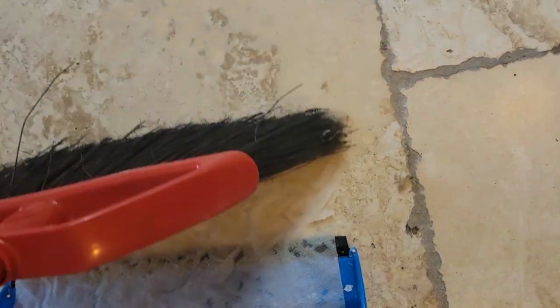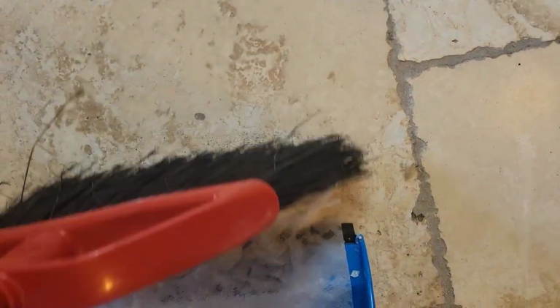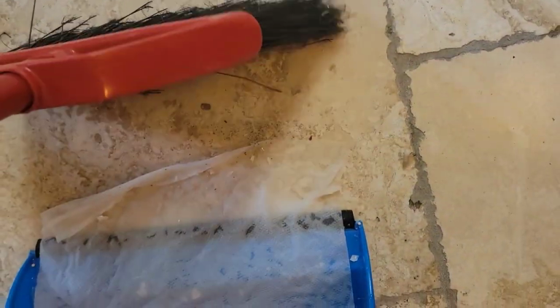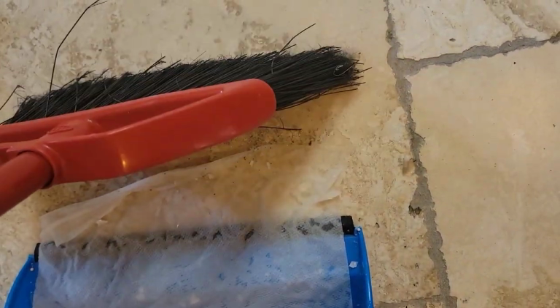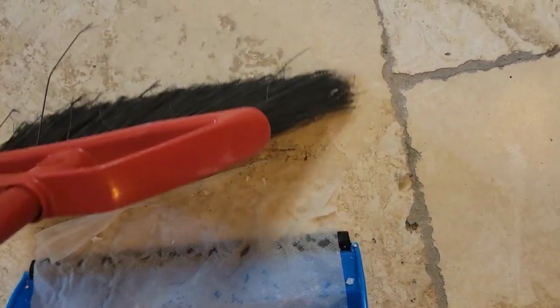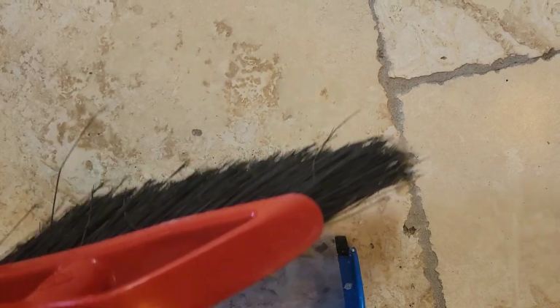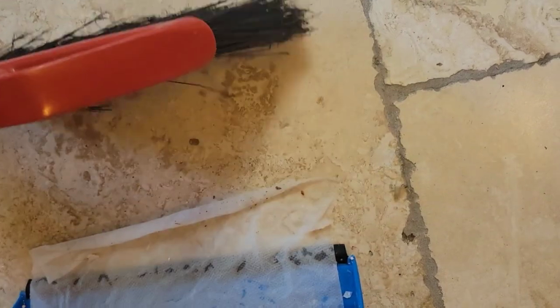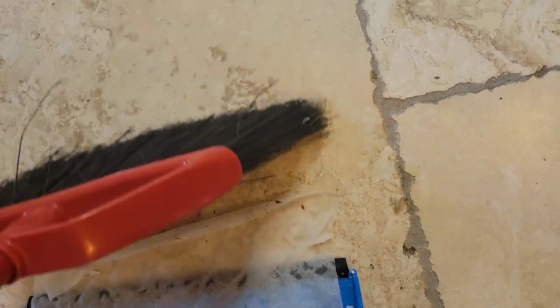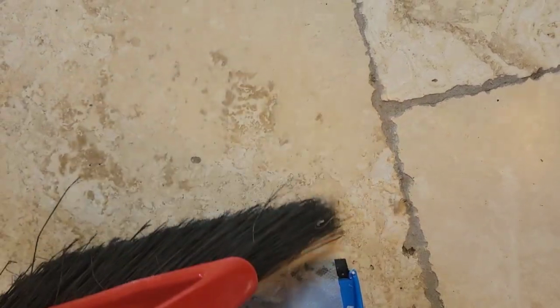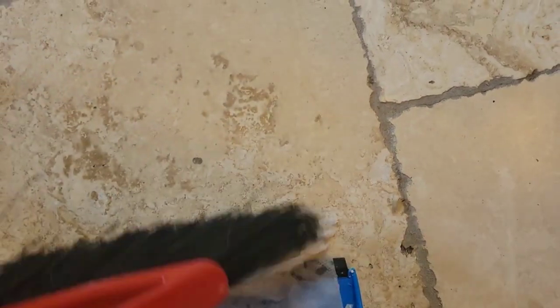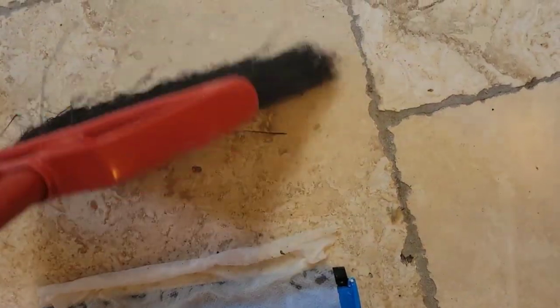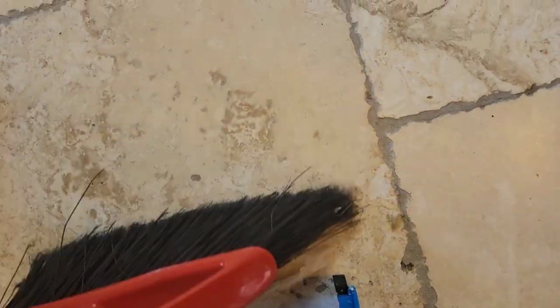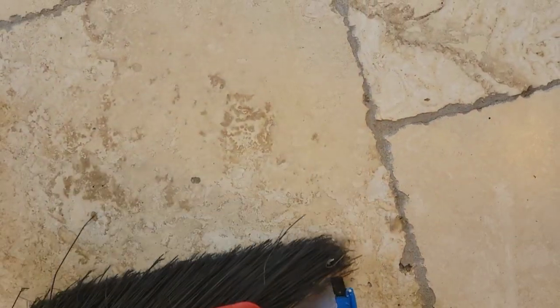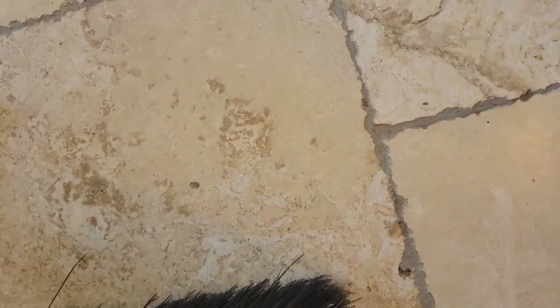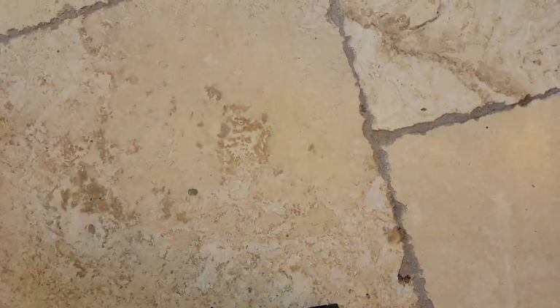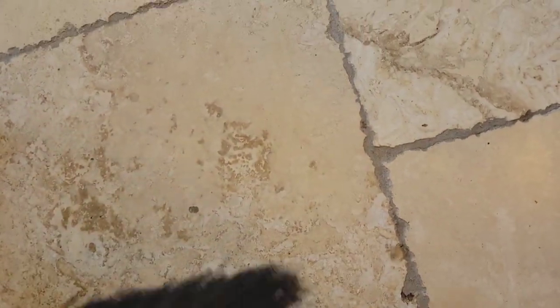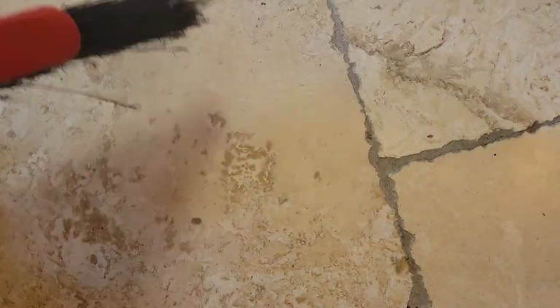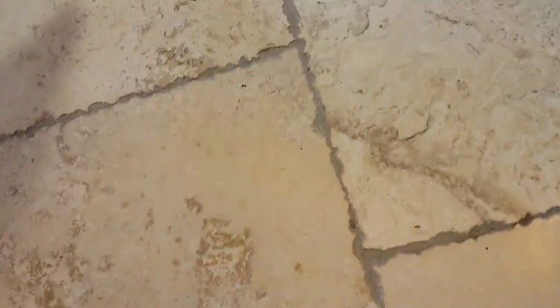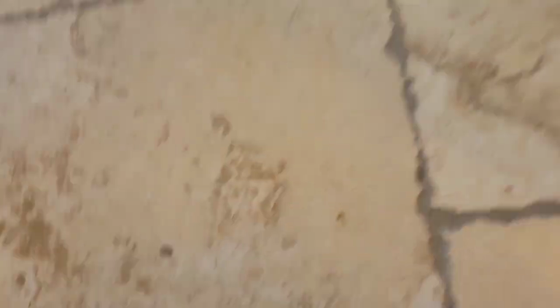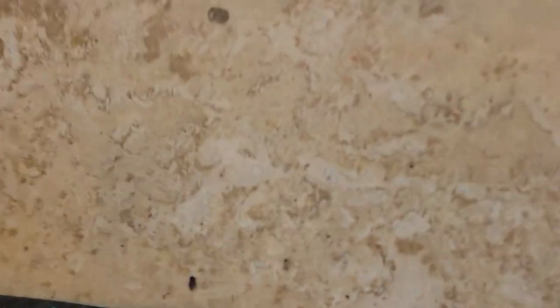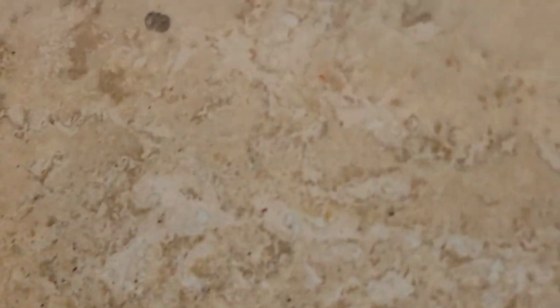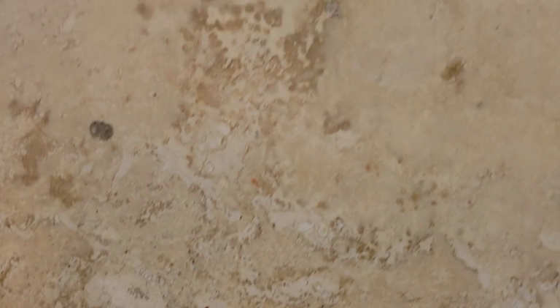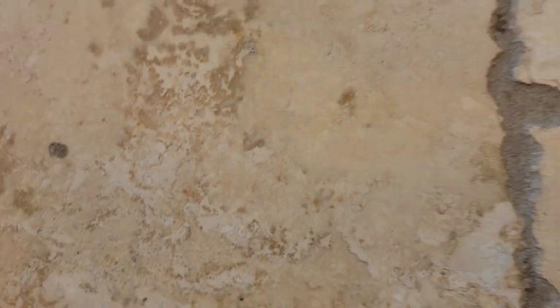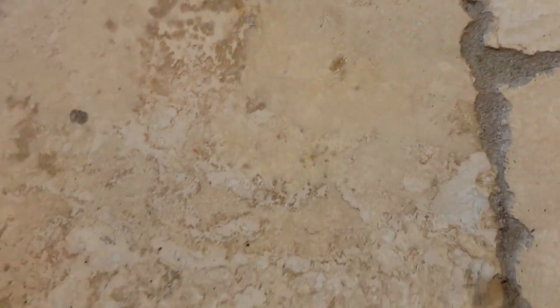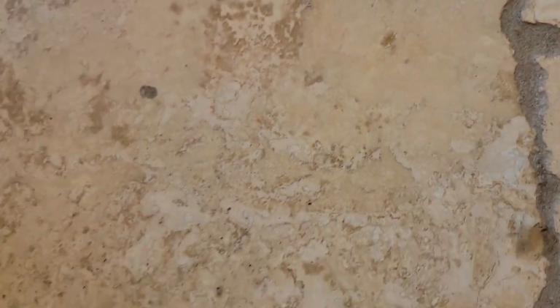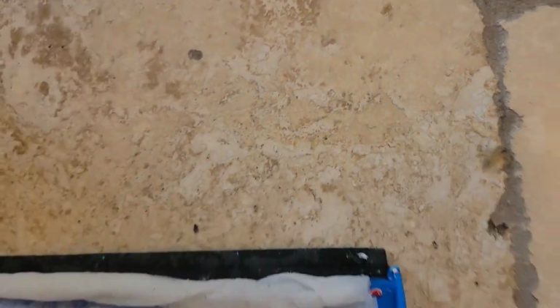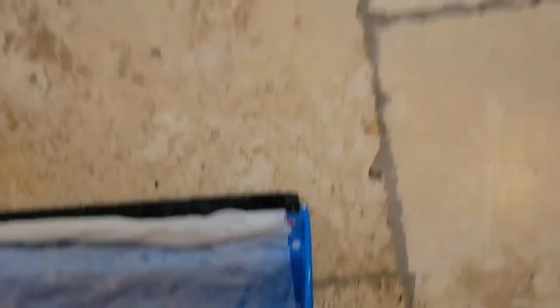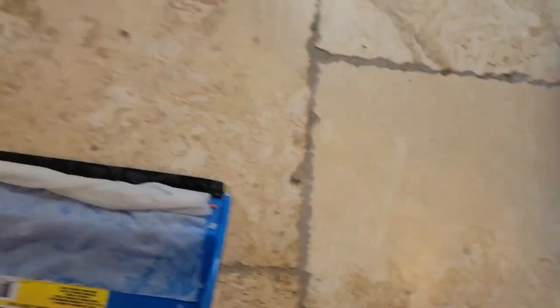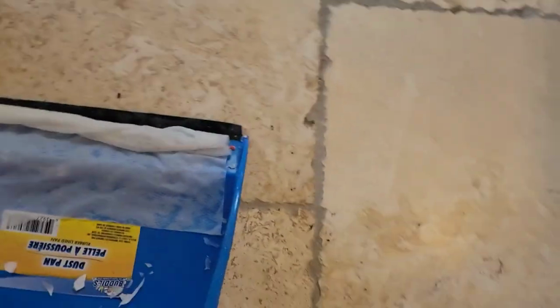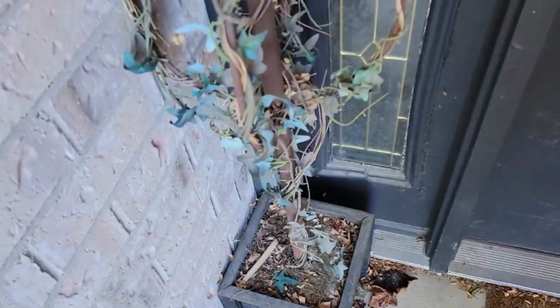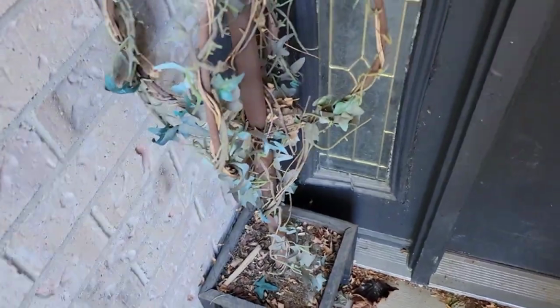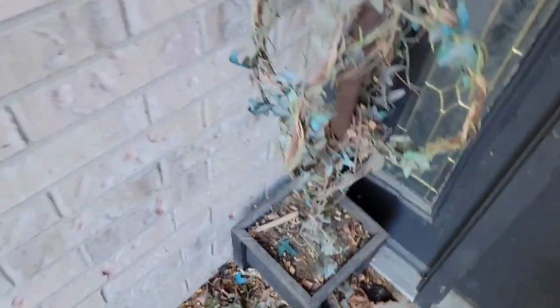Of course, I am going to go through and sweep it again and mop it again just to make sure that we got everything. But holy cow, look how much better that is. Look how much more that picked up.